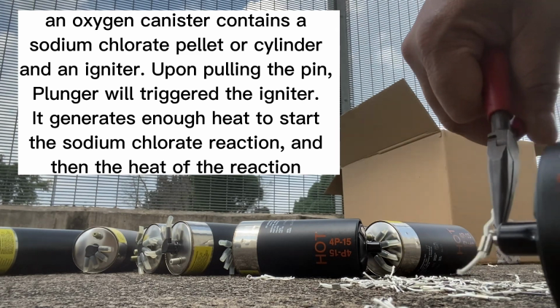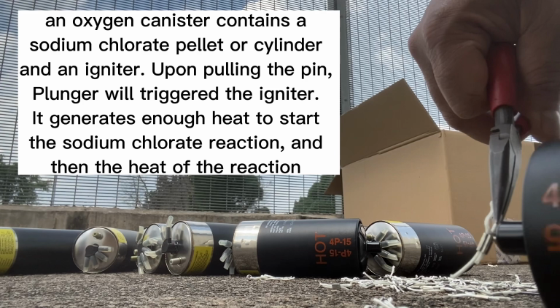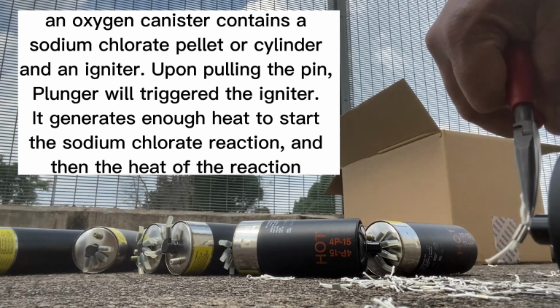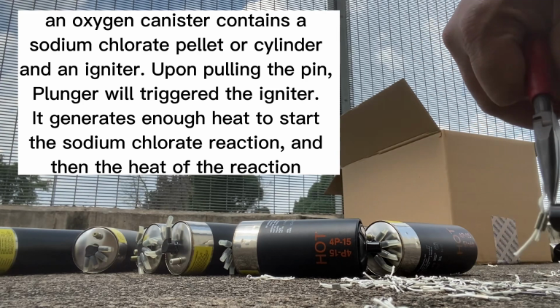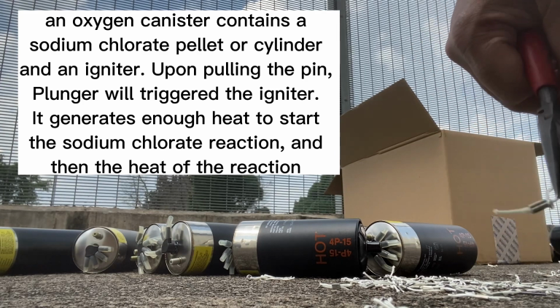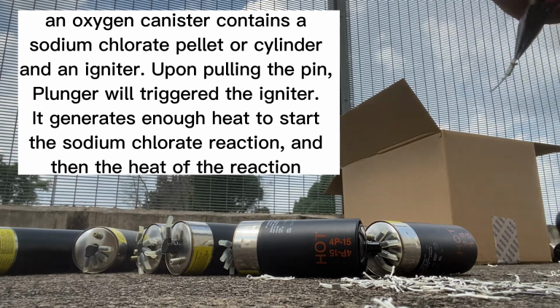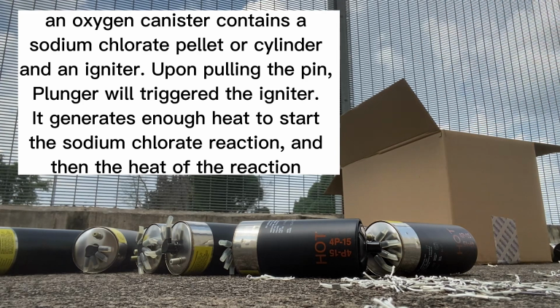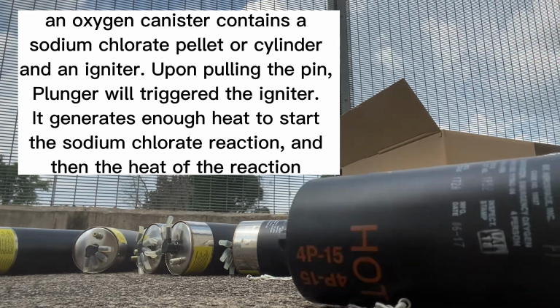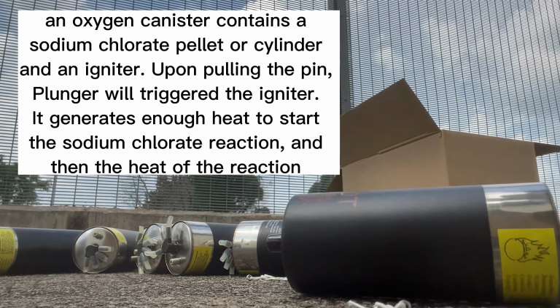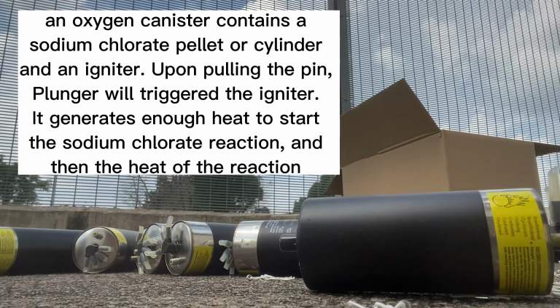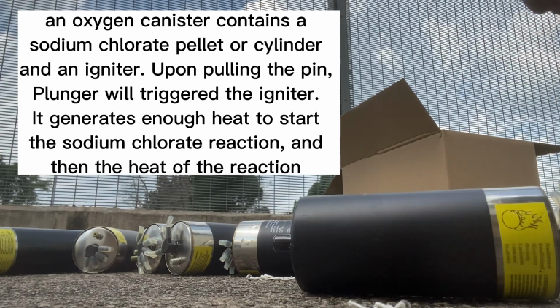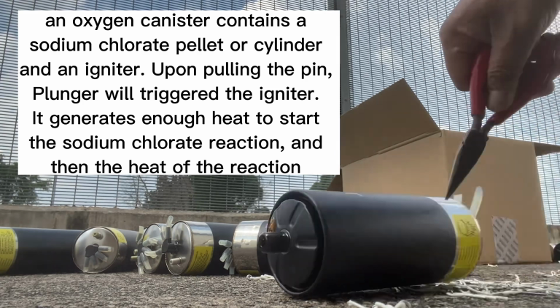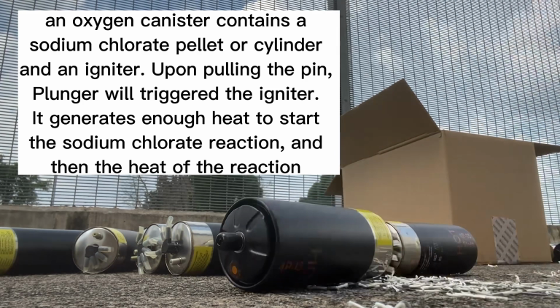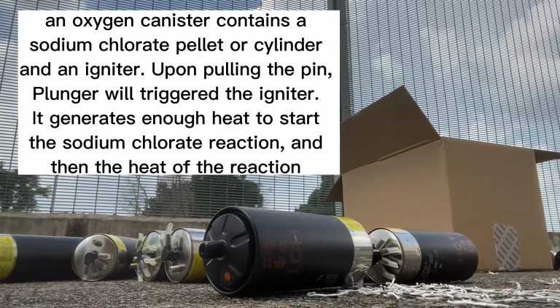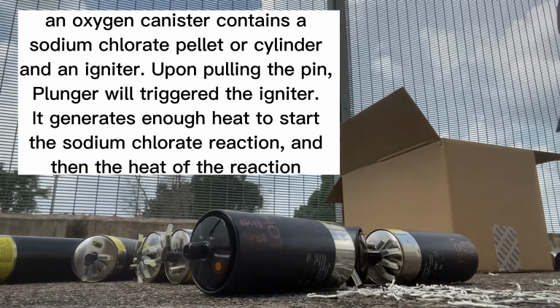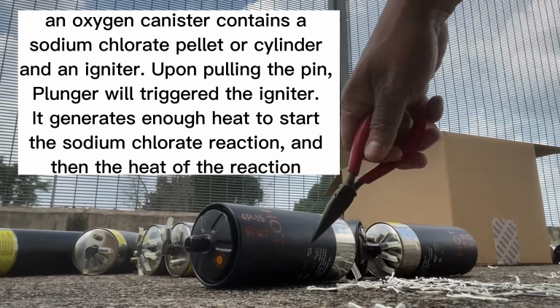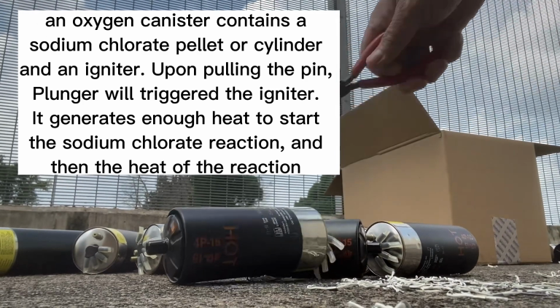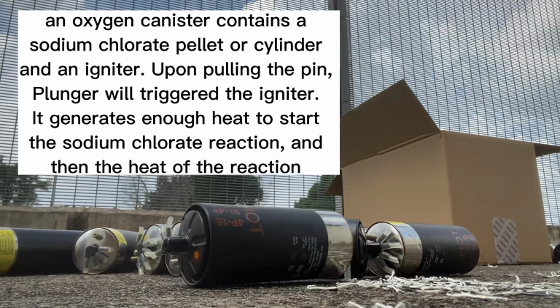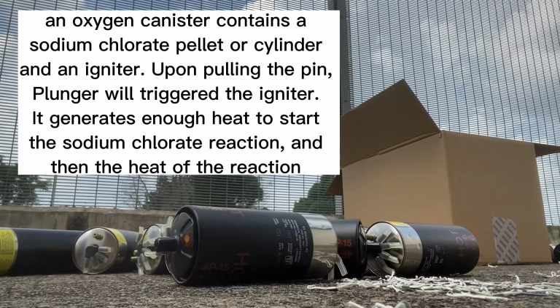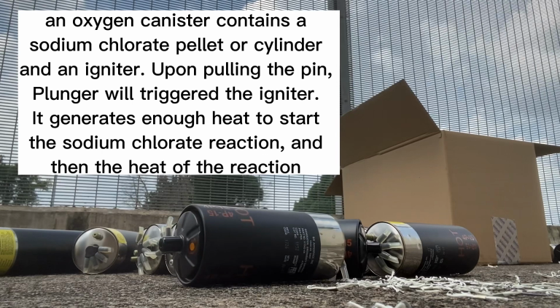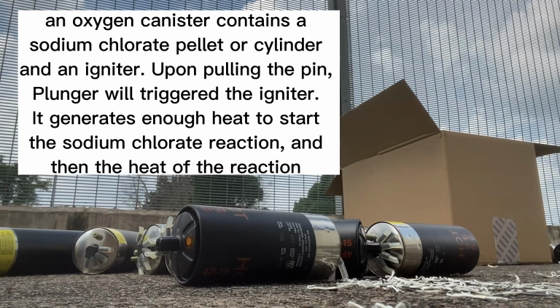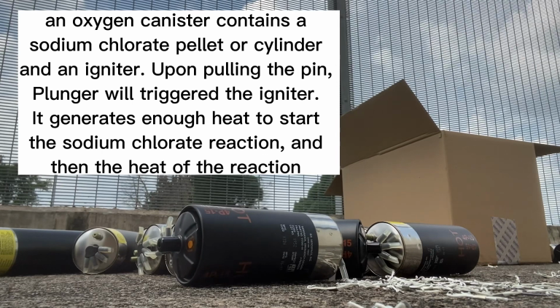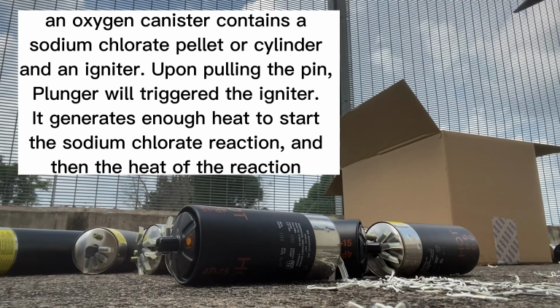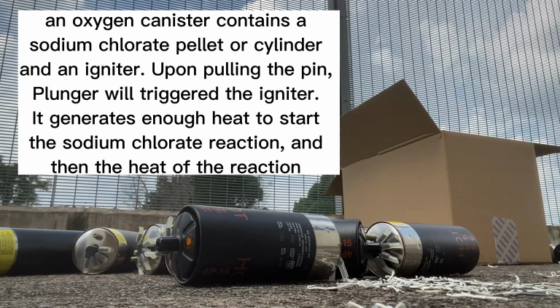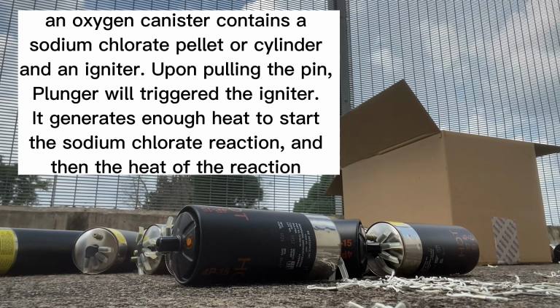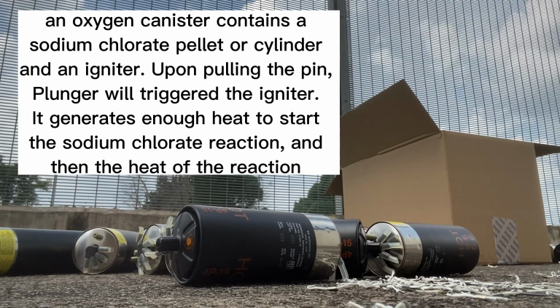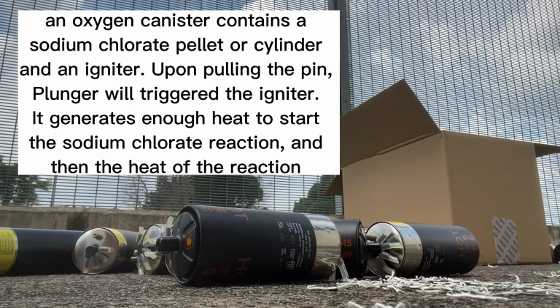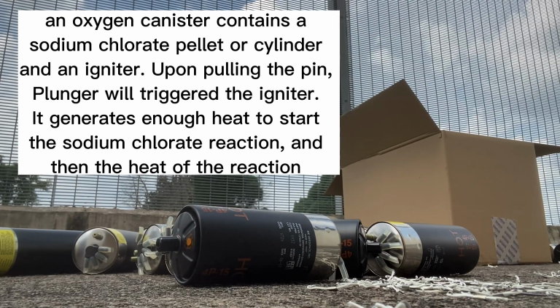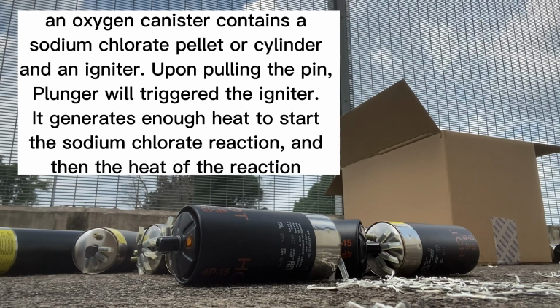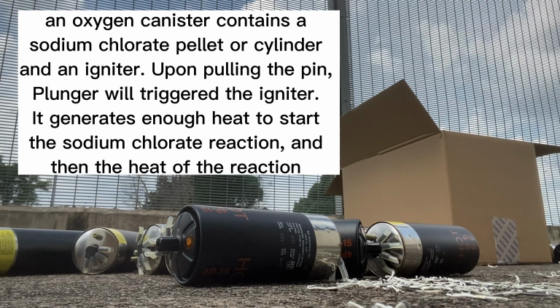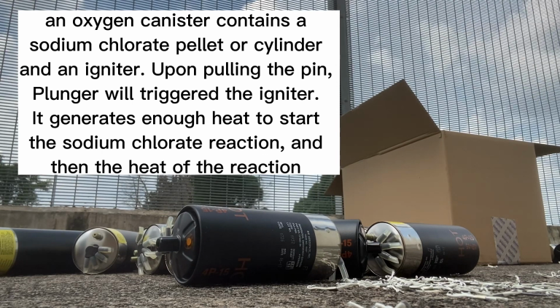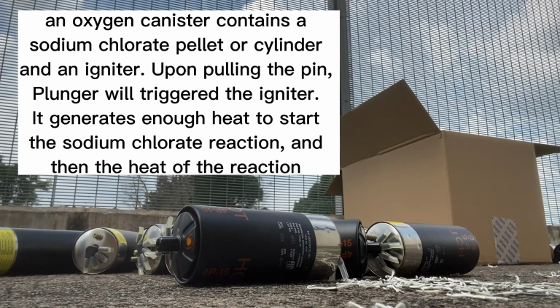Upon pulling the pin, the plunger will trigger the igniter. It generates enough heat to start the sodium chlorate reaction, and then the heat of the reaction sustains it.